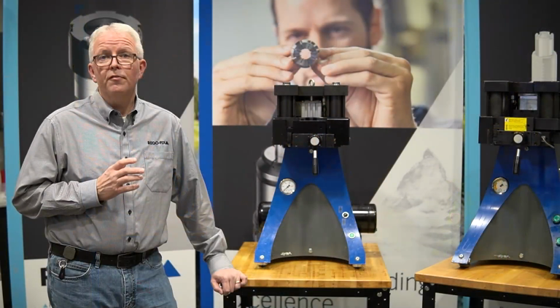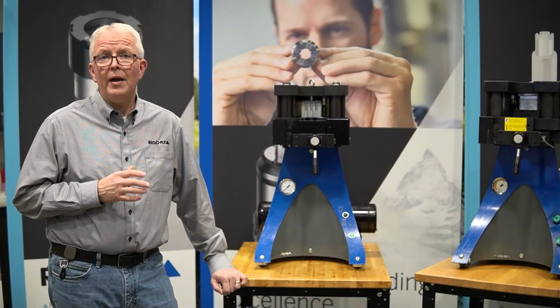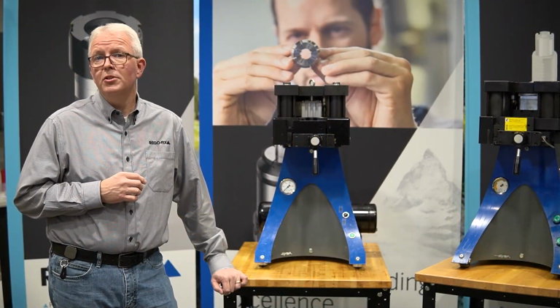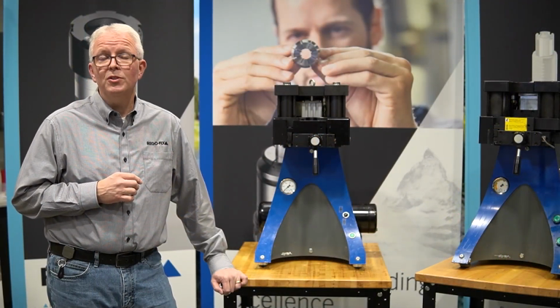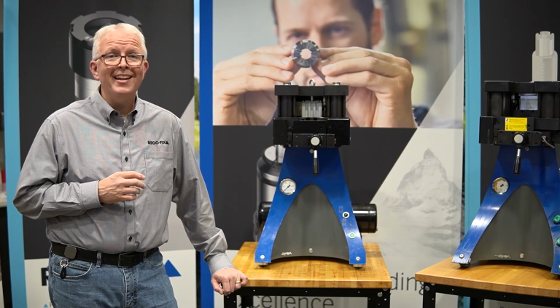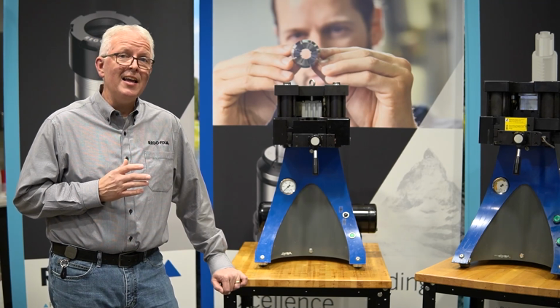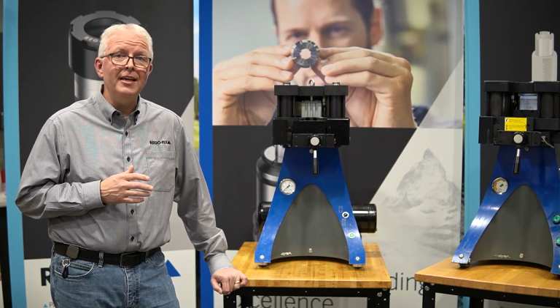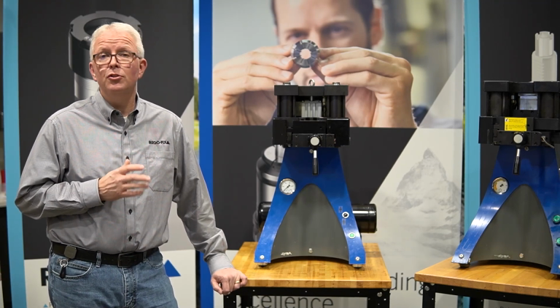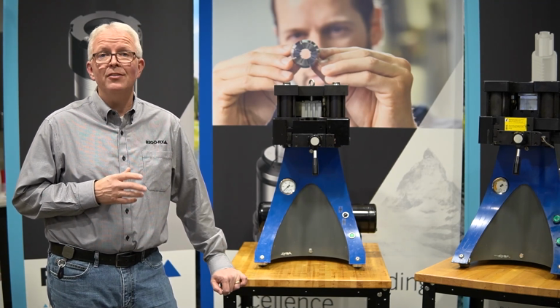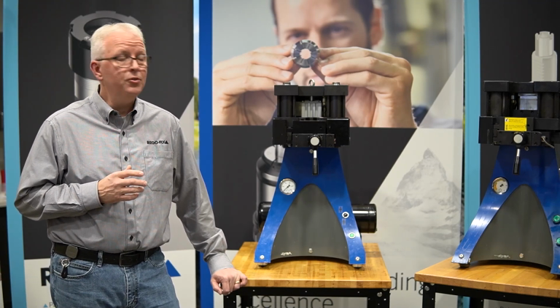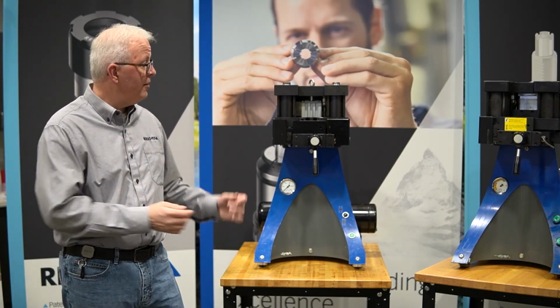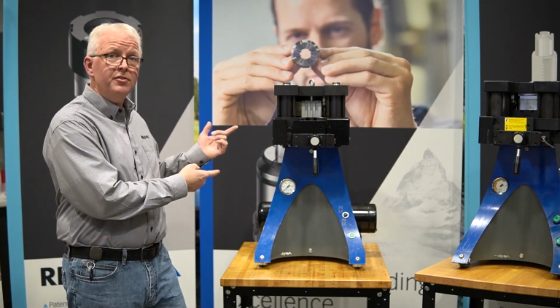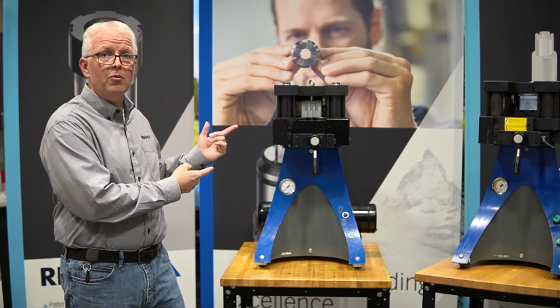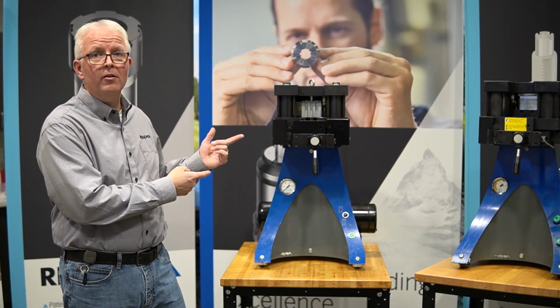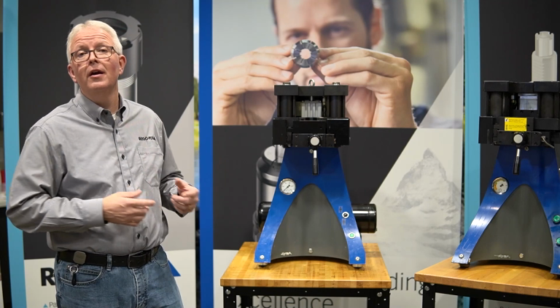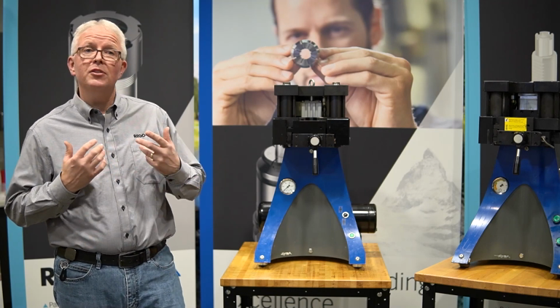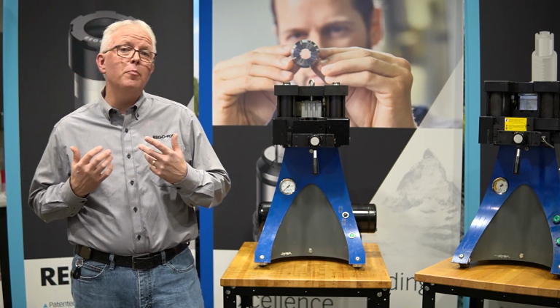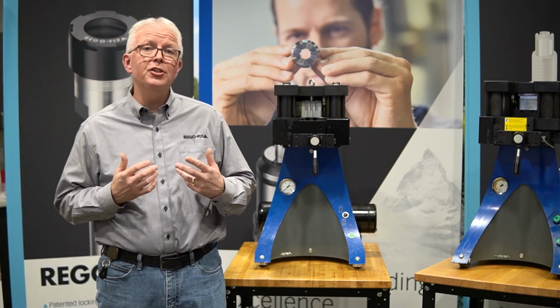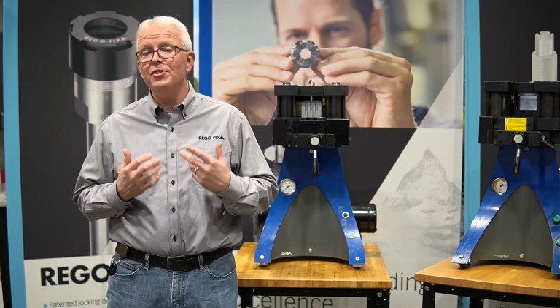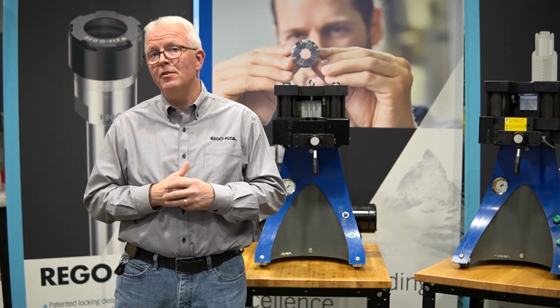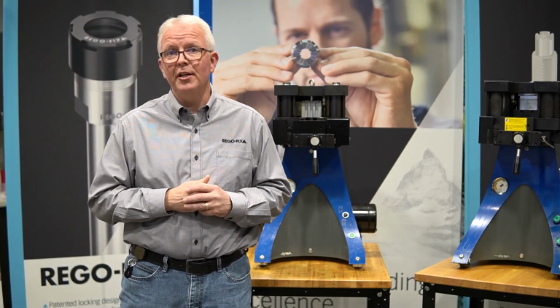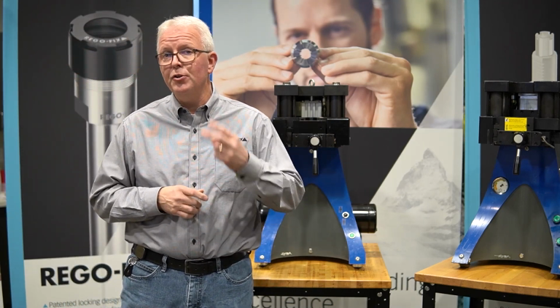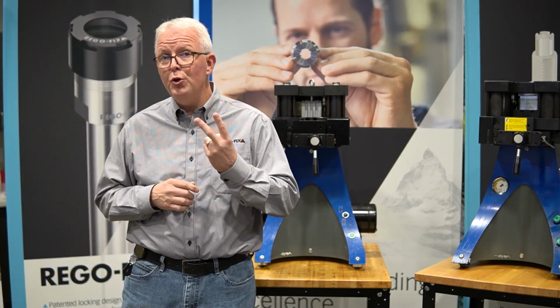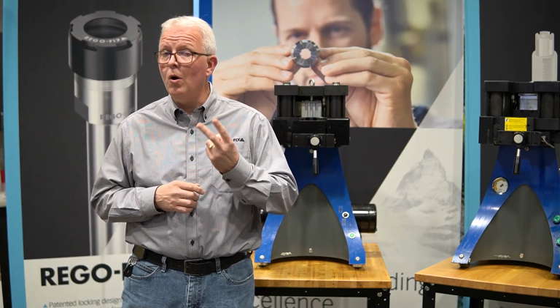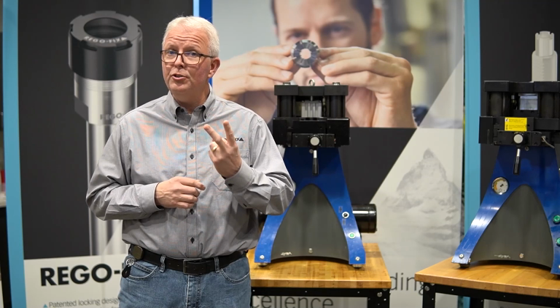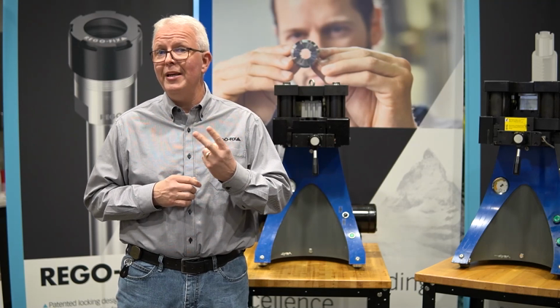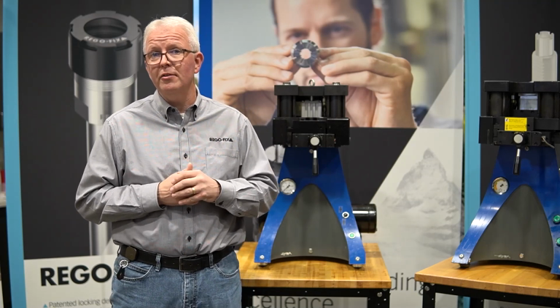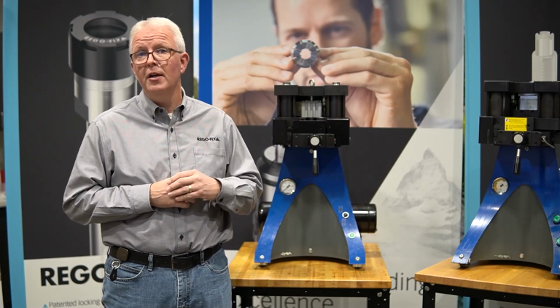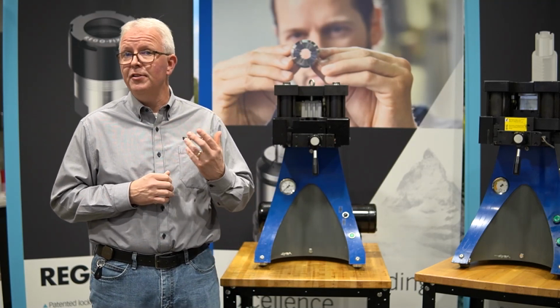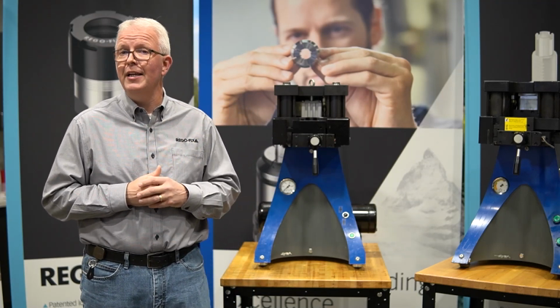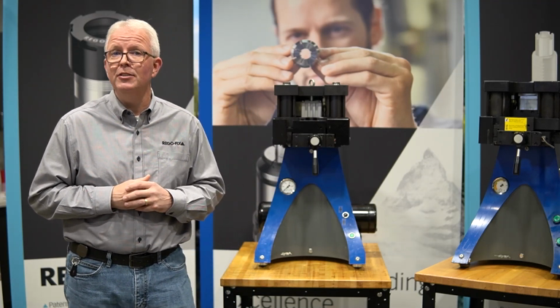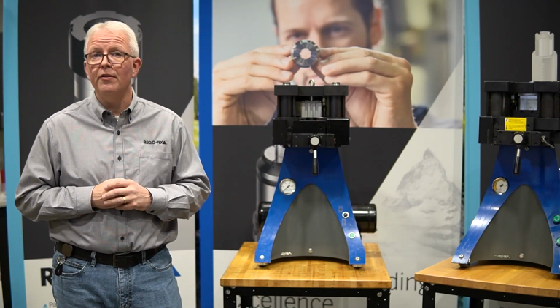The first power grip machine was displayed at IMTS 2002, and this is the model right here. It was considered a PGU 6000 machine. It could do only two PG series: PG-15 and PG-25.